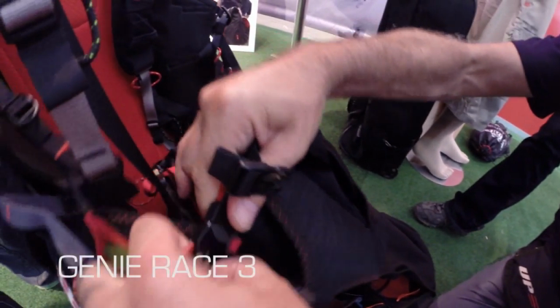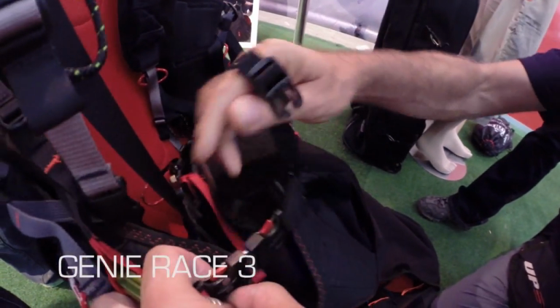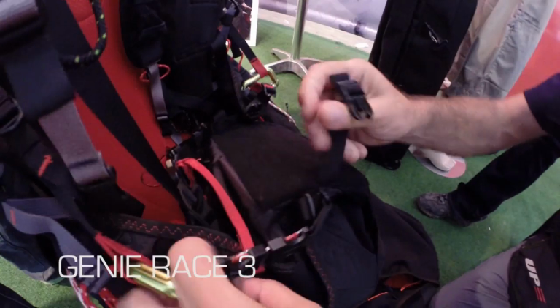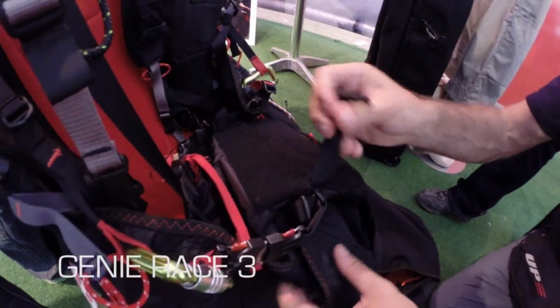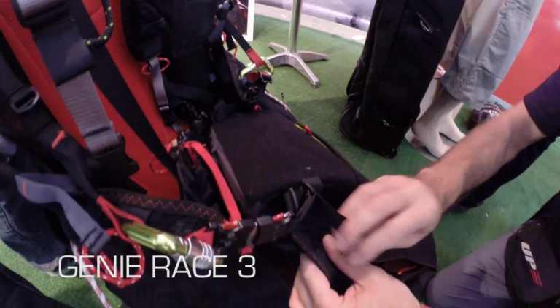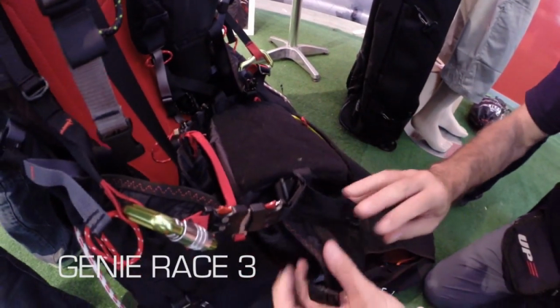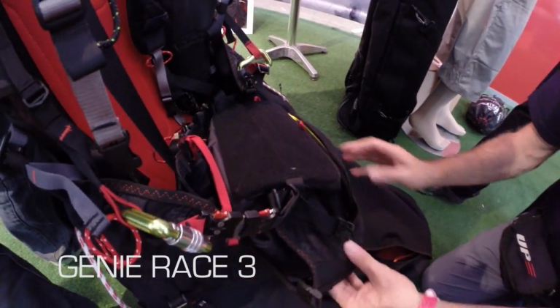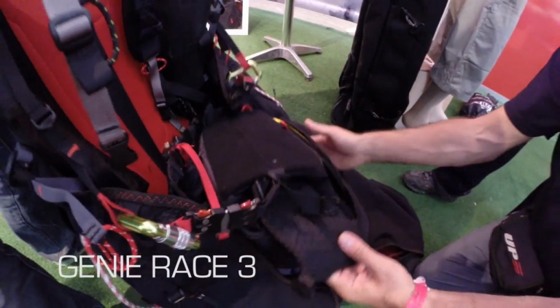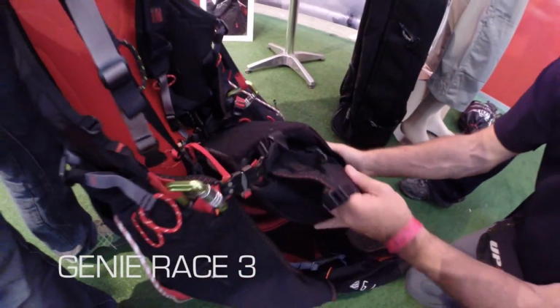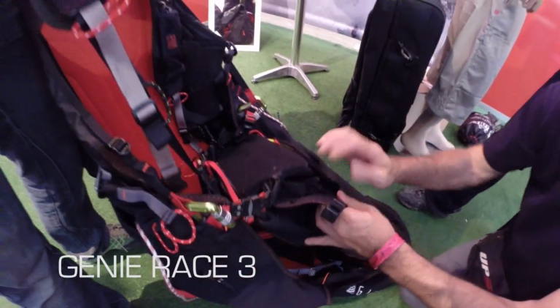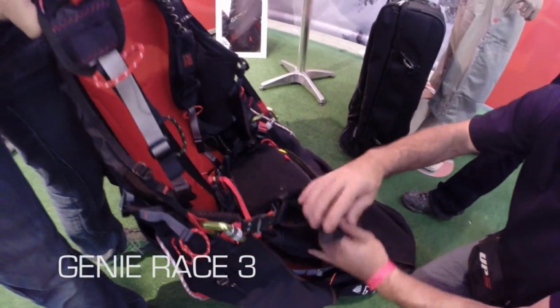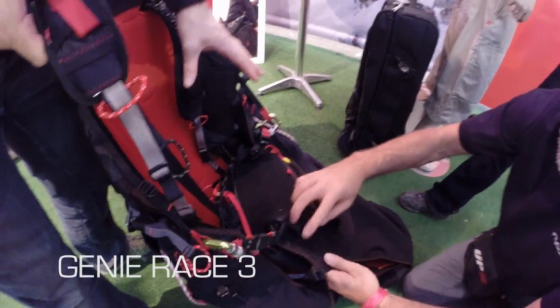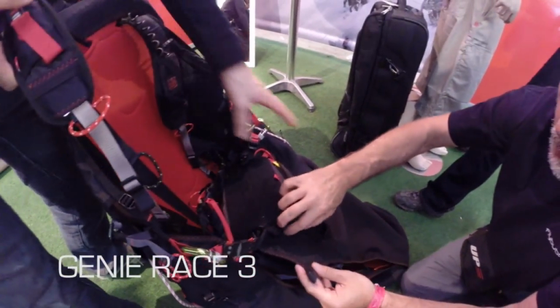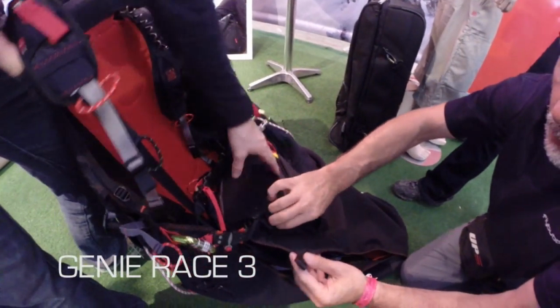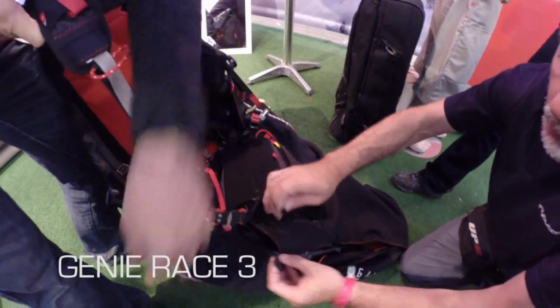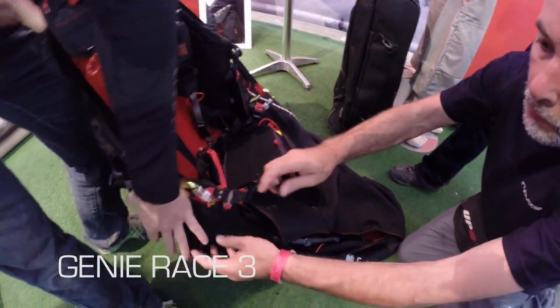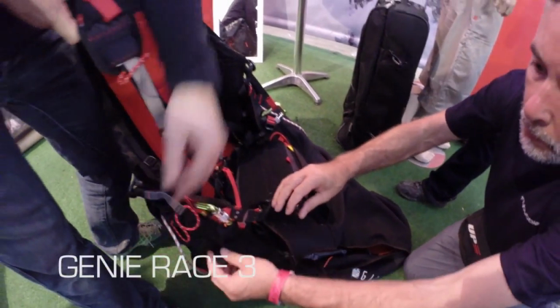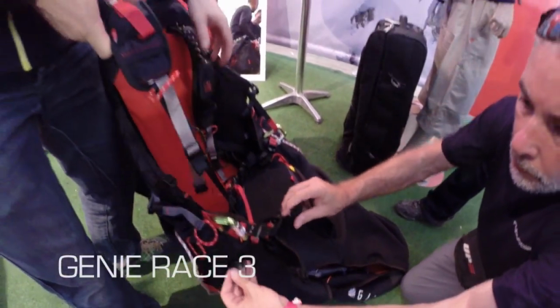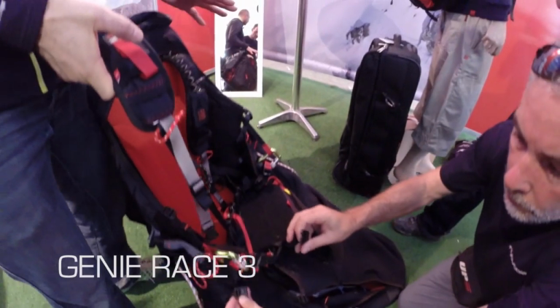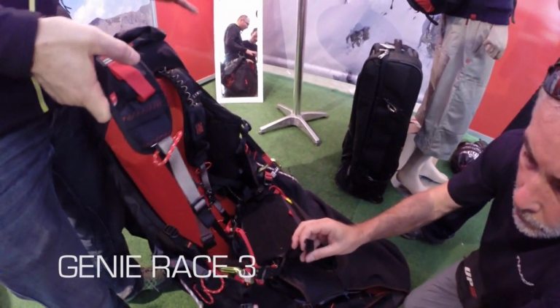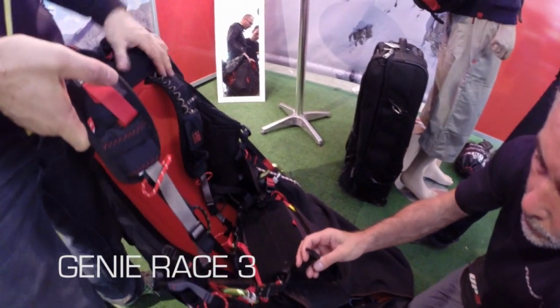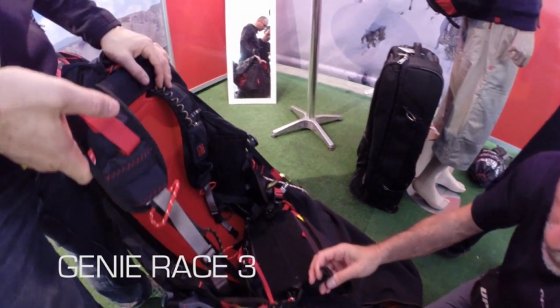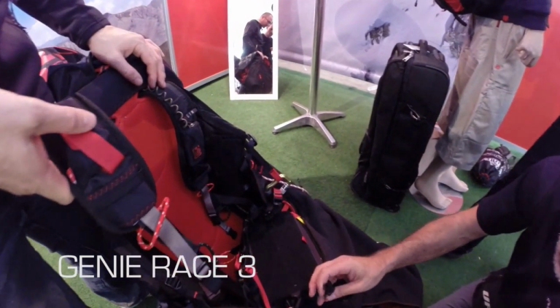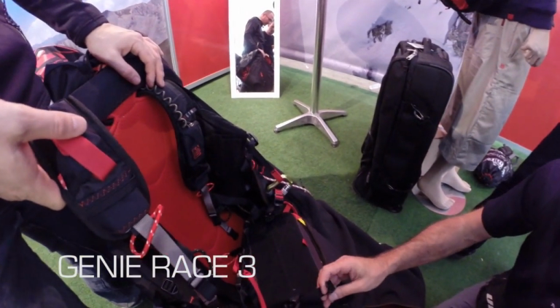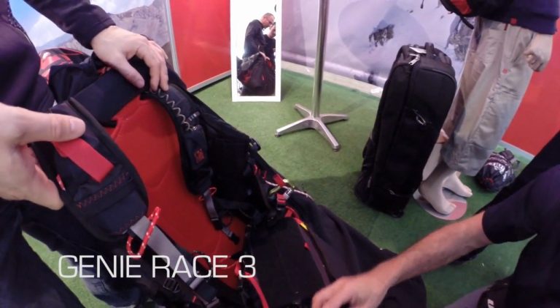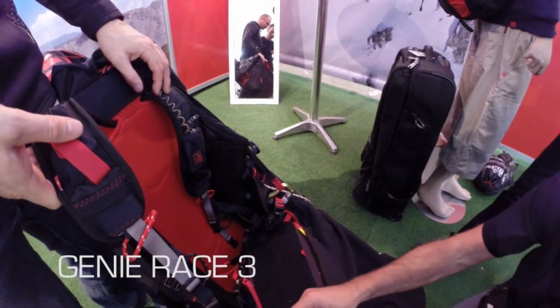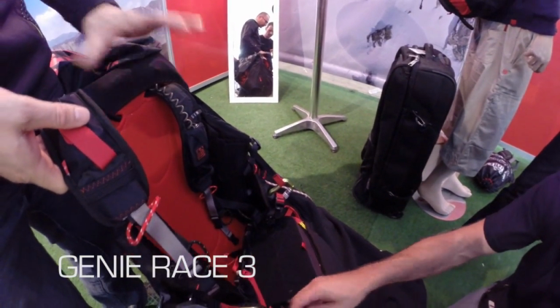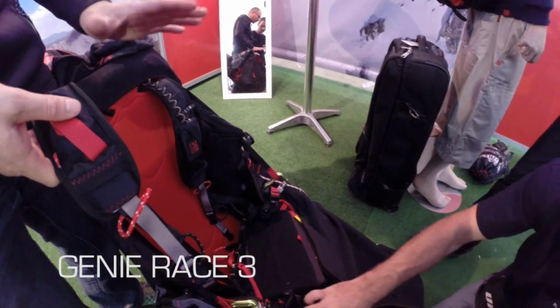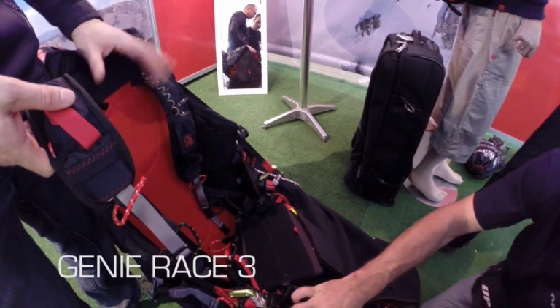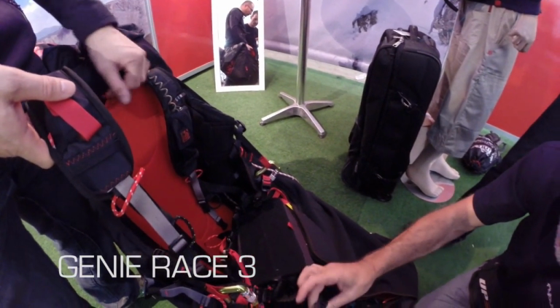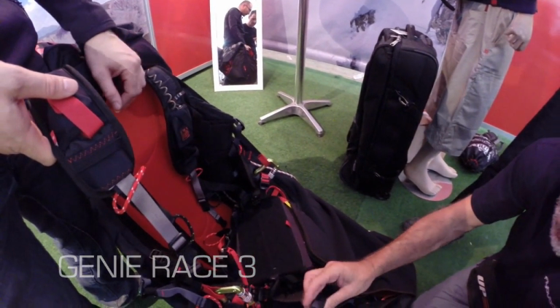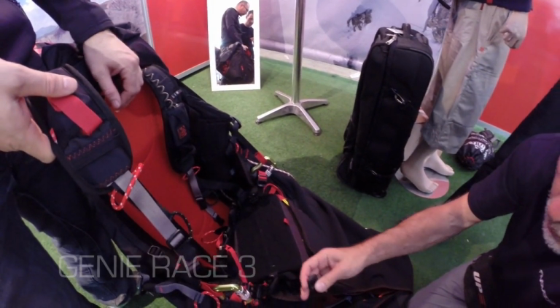It weighs two kilos less than the previous version. You have two rescues — one in front, one on the bottom — for FAA competition. And it's really comfortable and precise to fly.